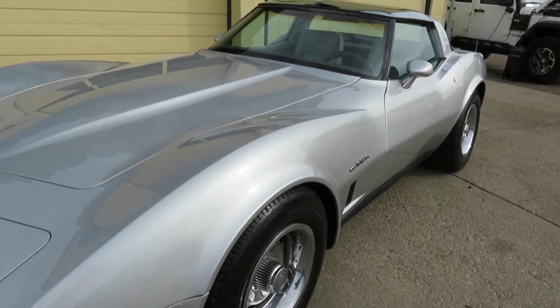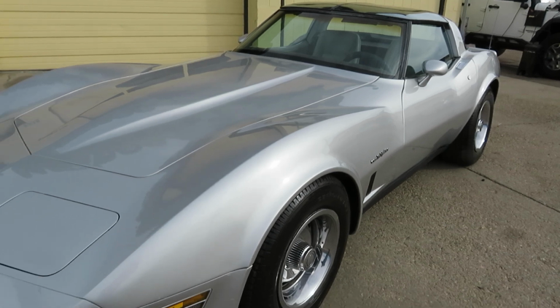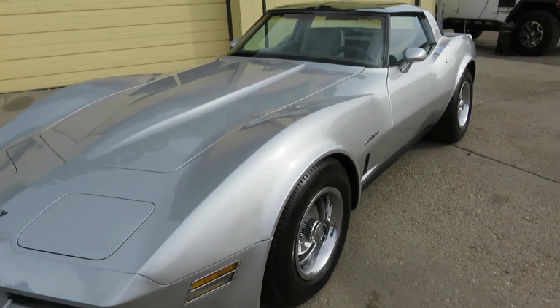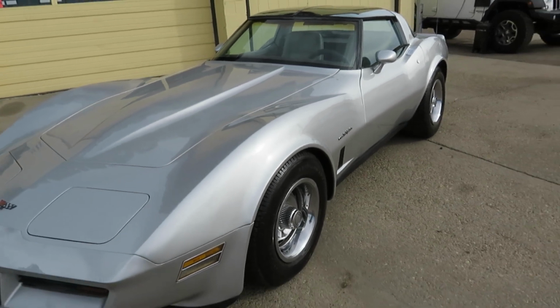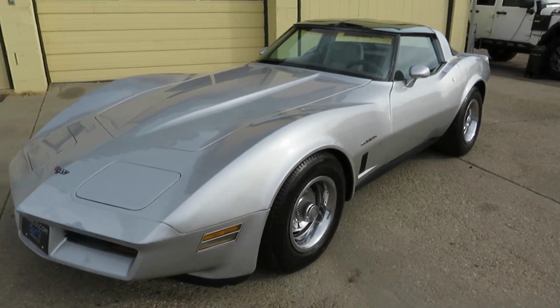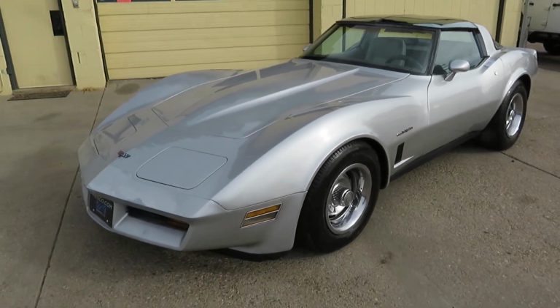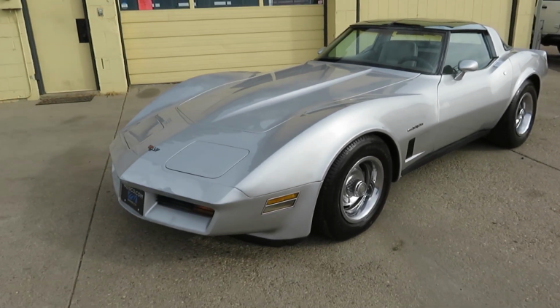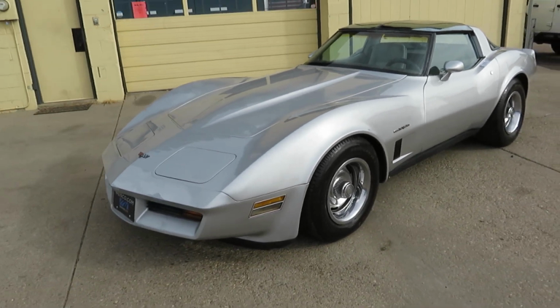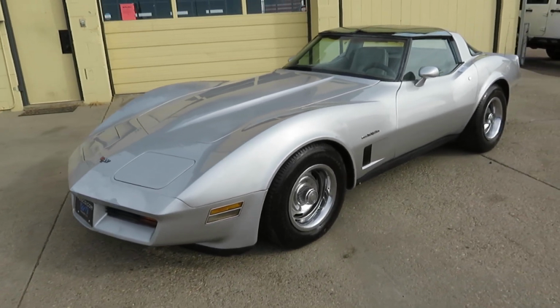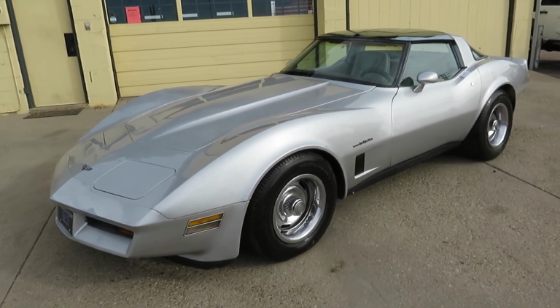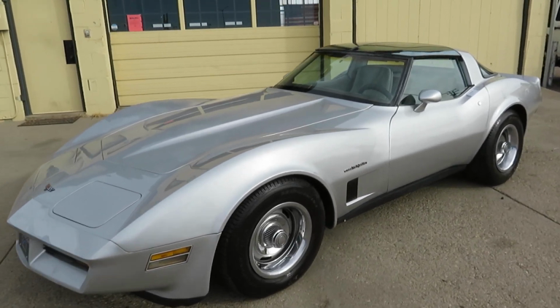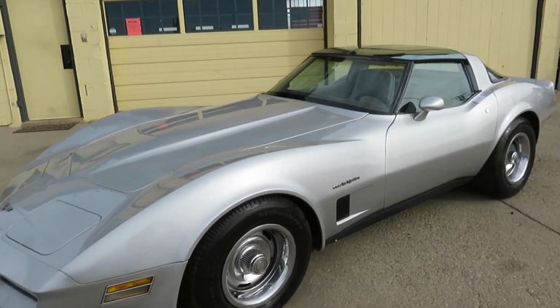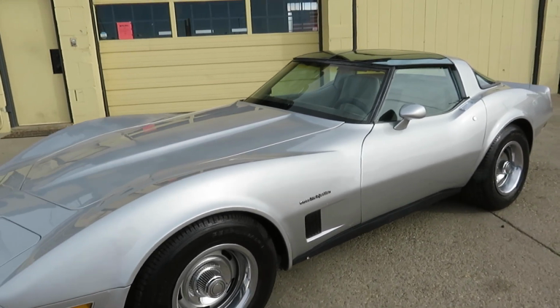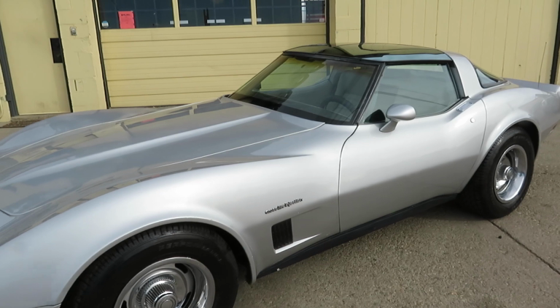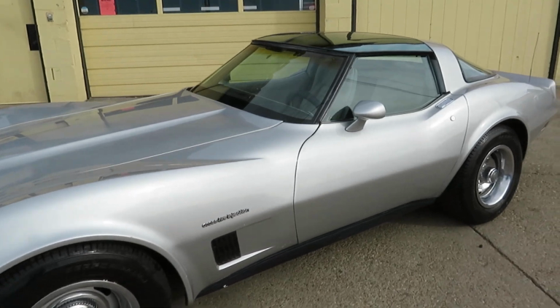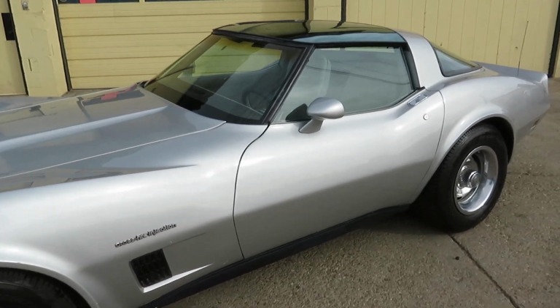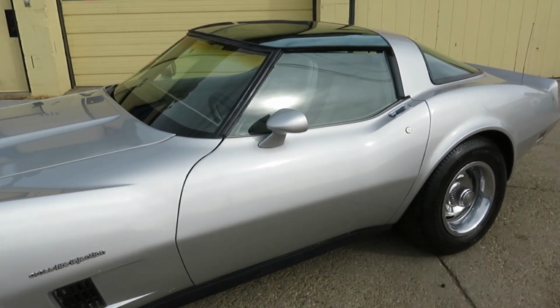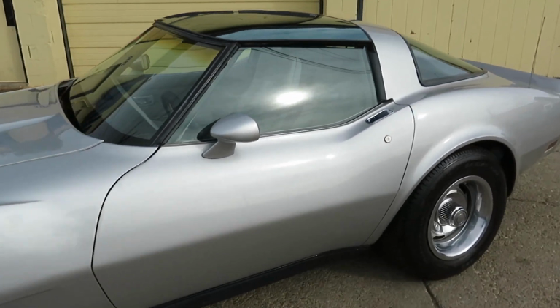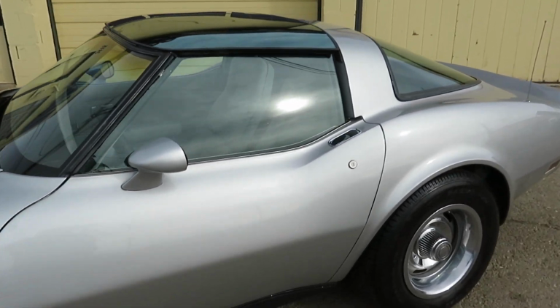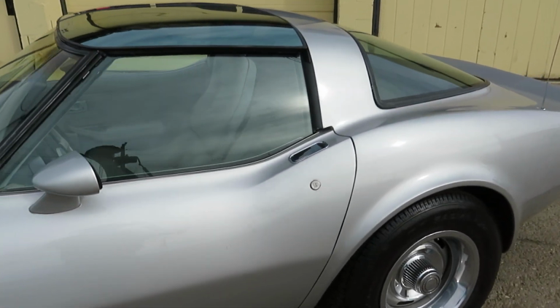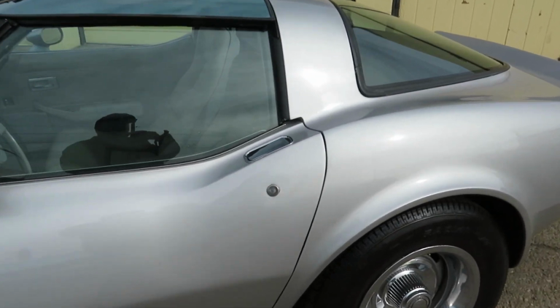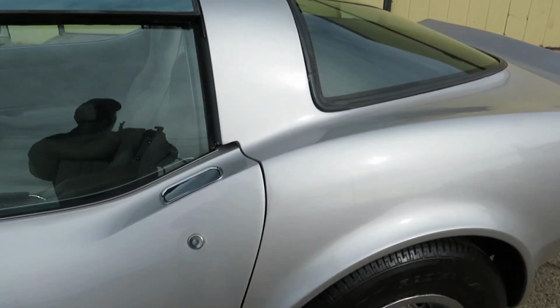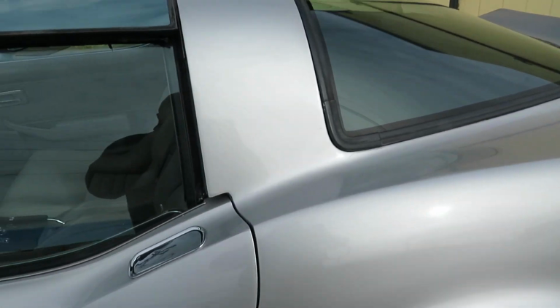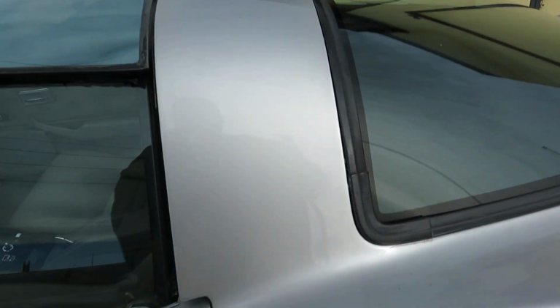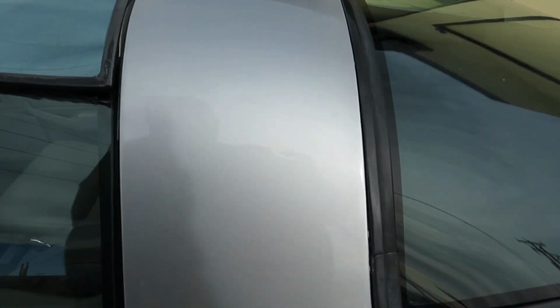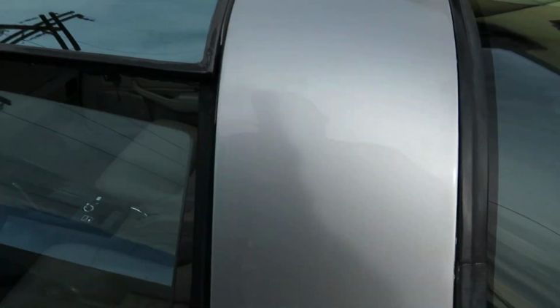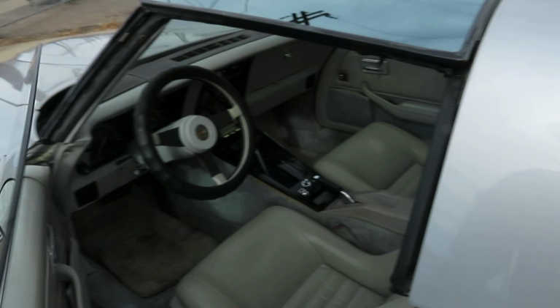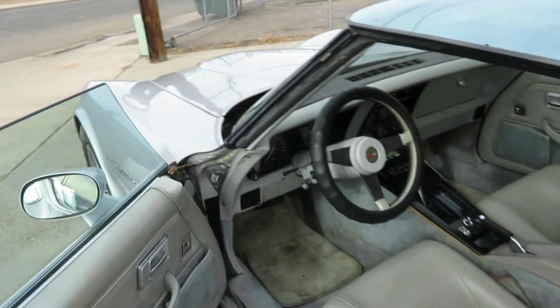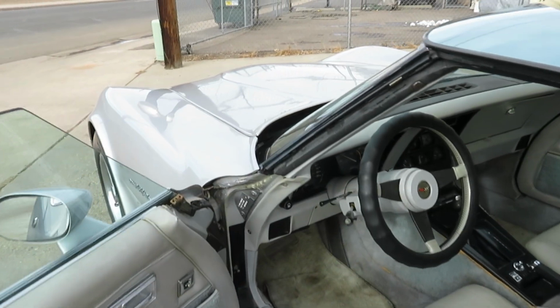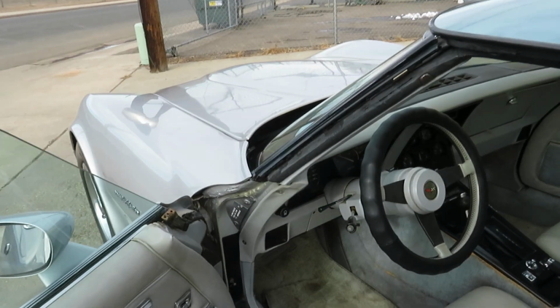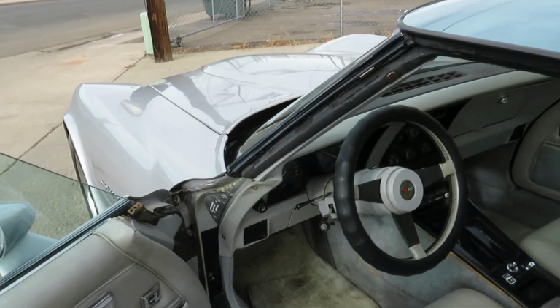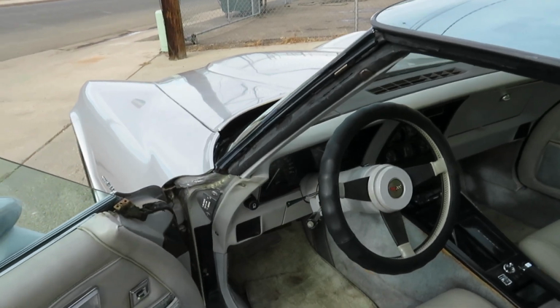Good running little car. If you're looking to get into a Corvette at entry level, this is the last year of the C3 — and the only year of the C3 with the Crossfire Injection.